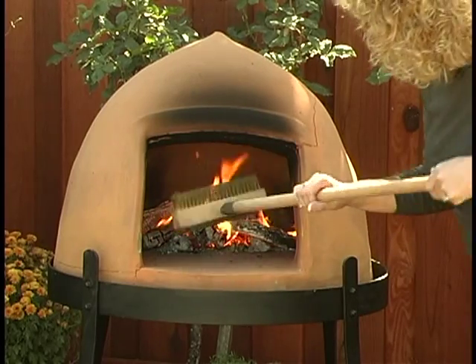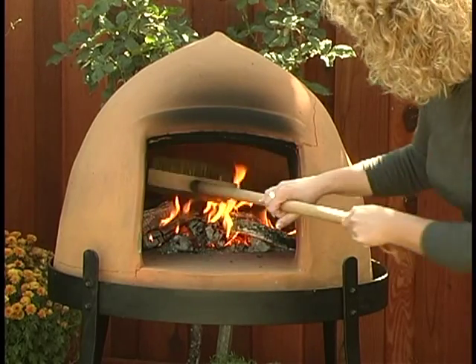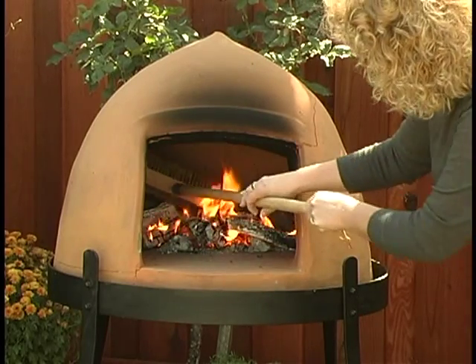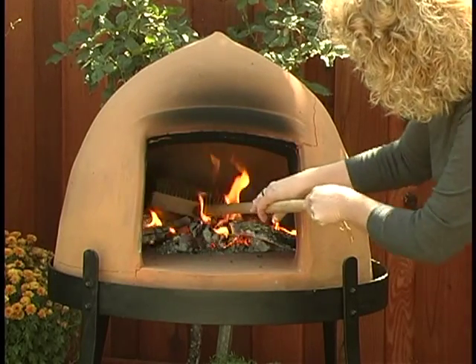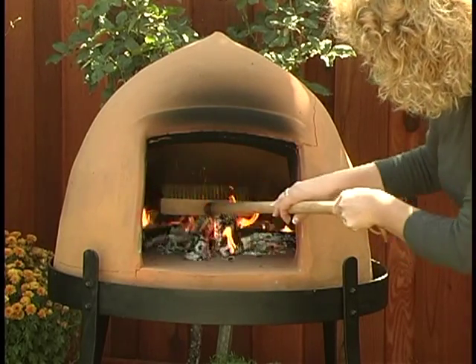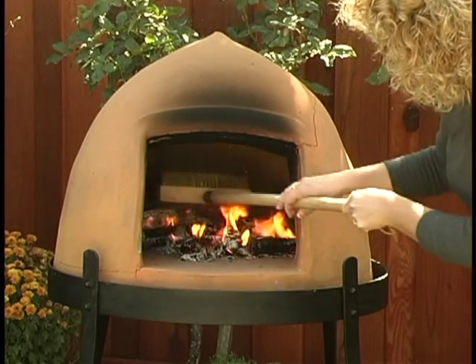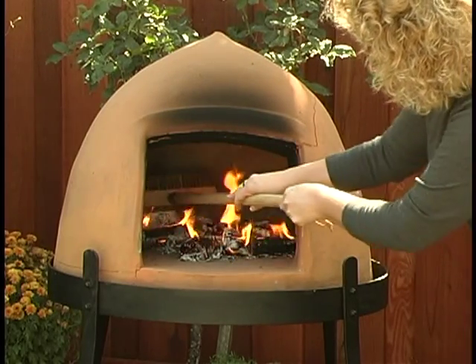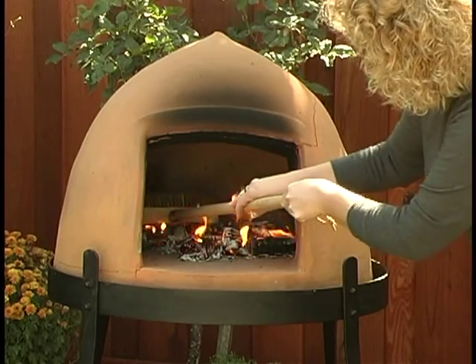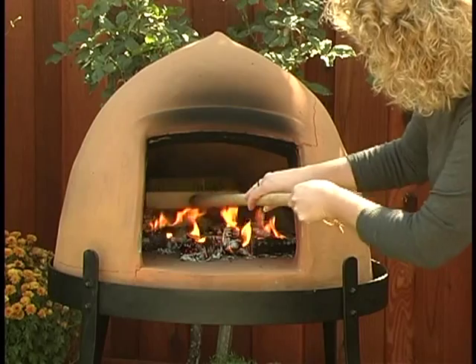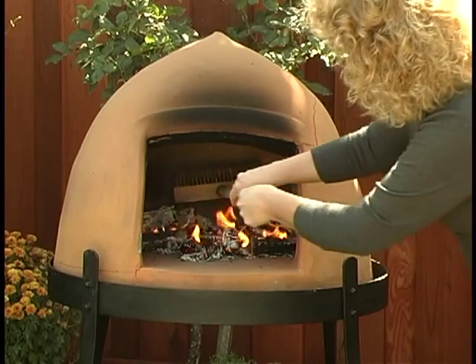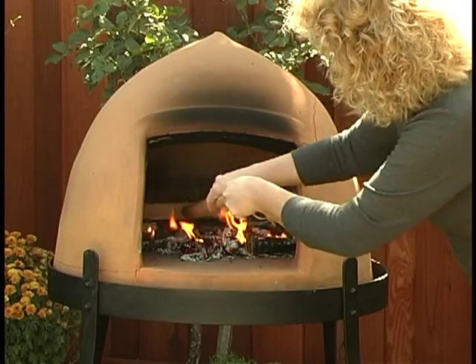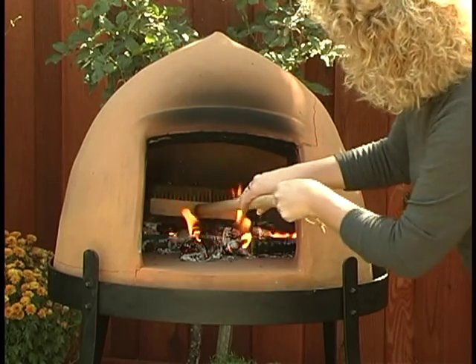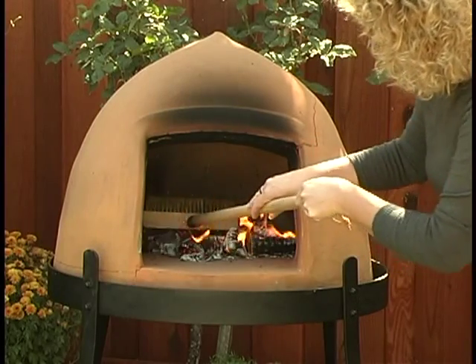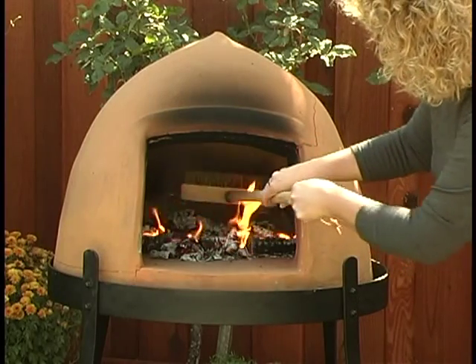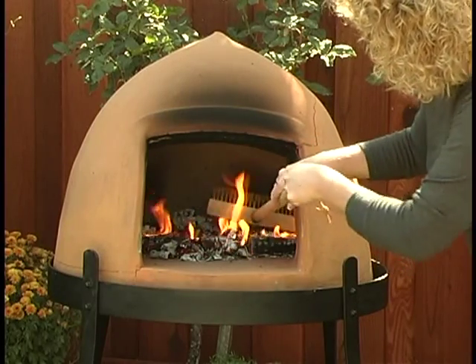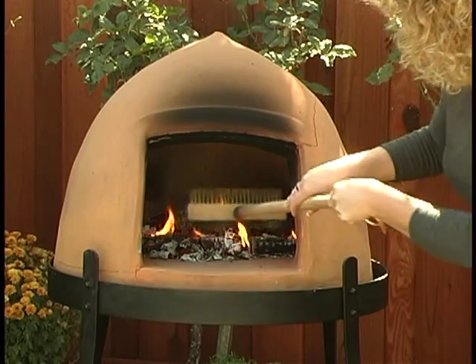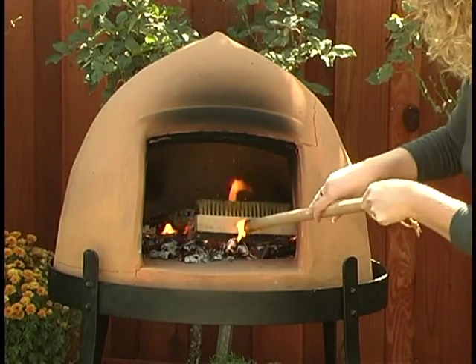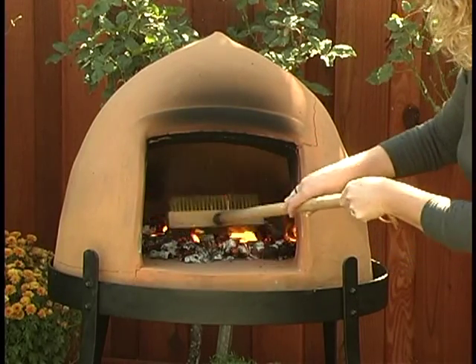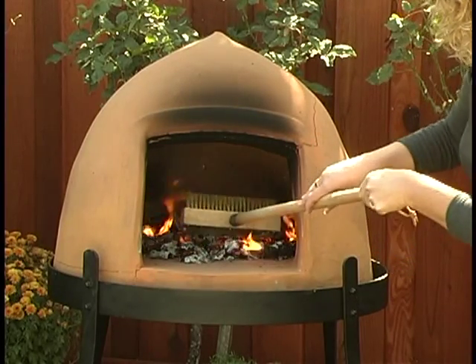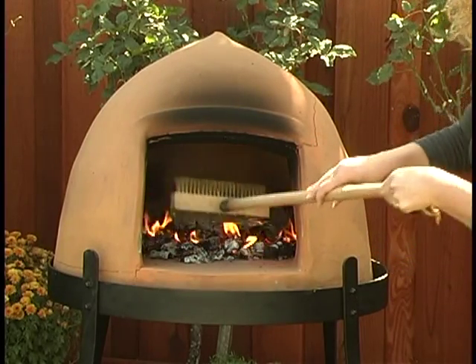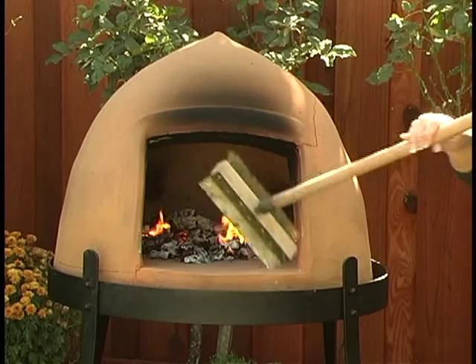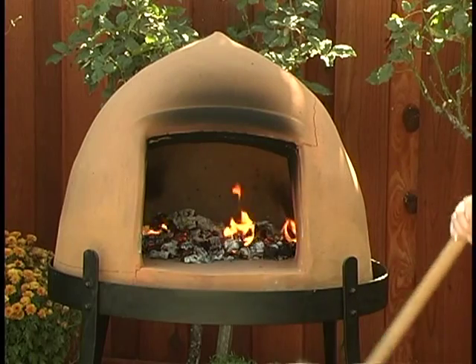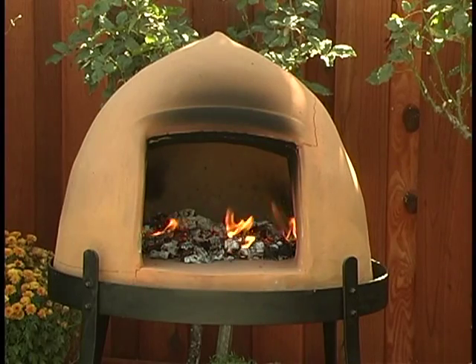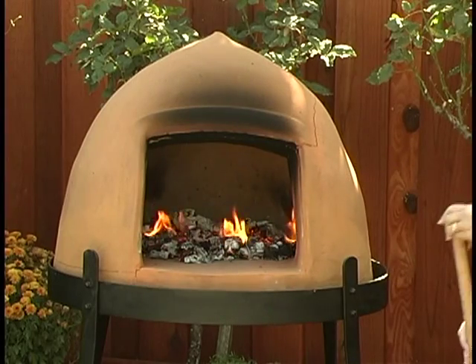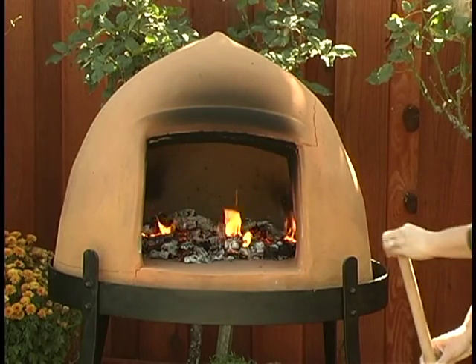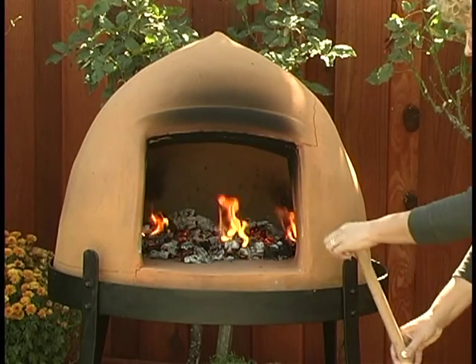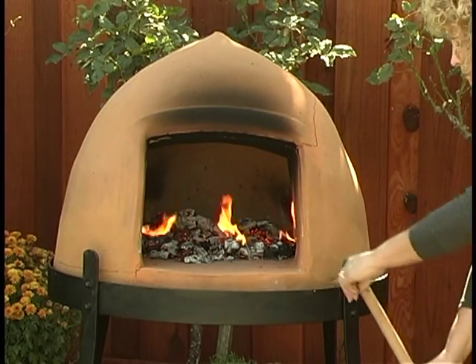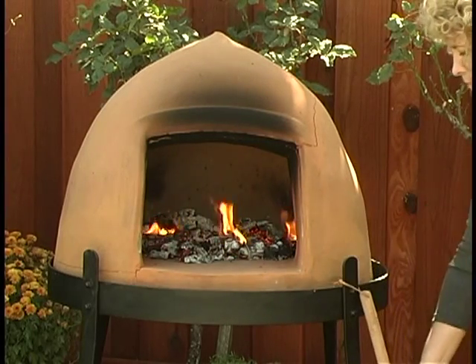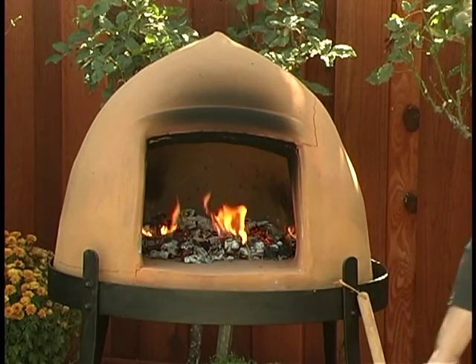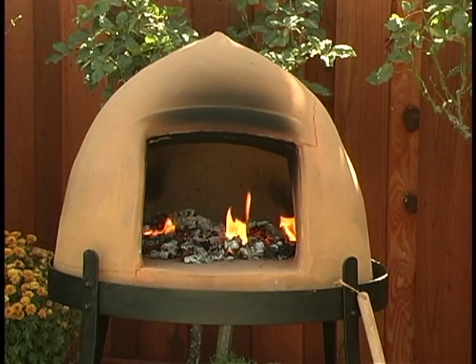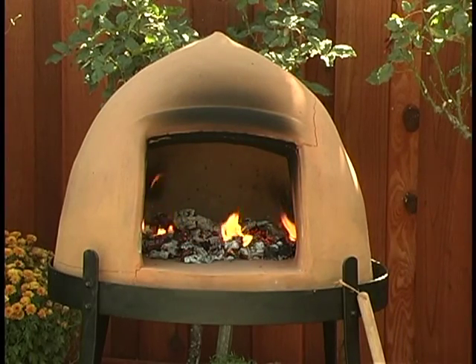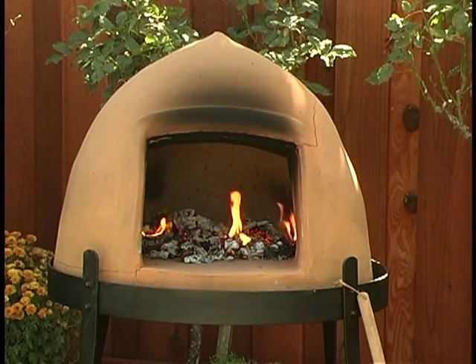When cooking pizza, we next move the logs and the embers to the center of the Beehive Oven for about 5 to 8 minutes to really superheat the oven deck, since this is where the pizzas are going to cook.